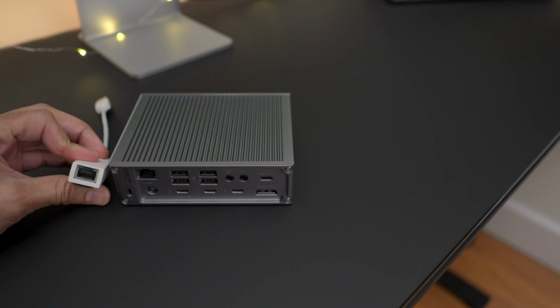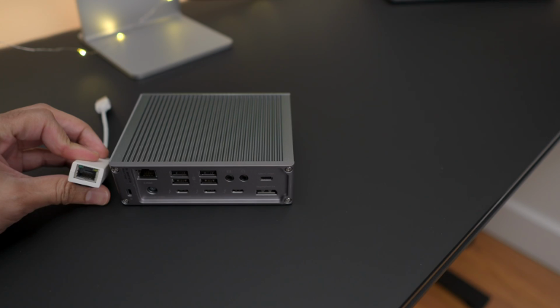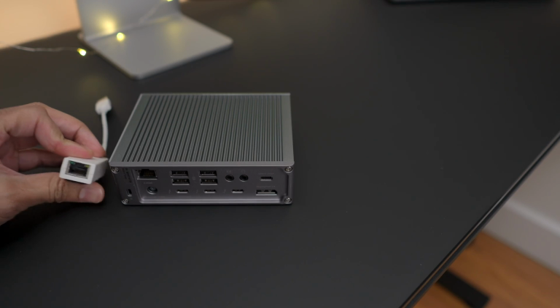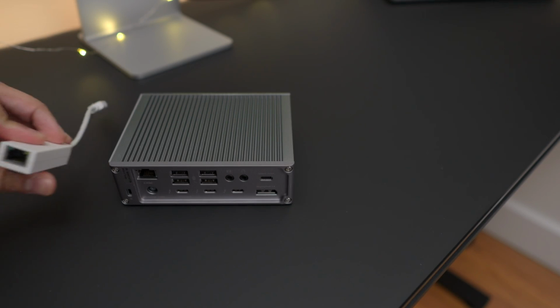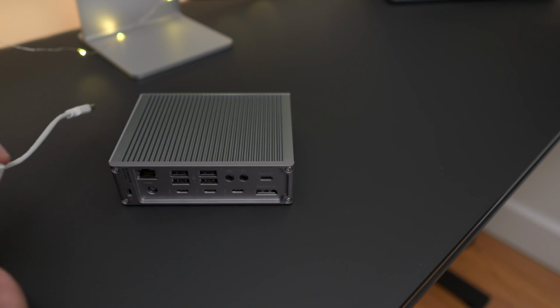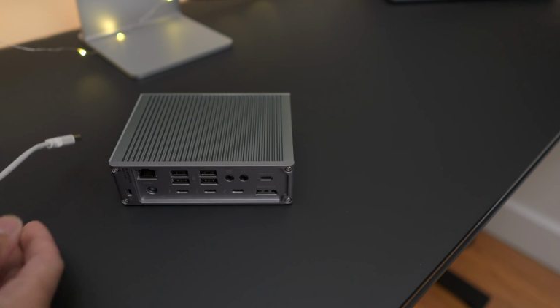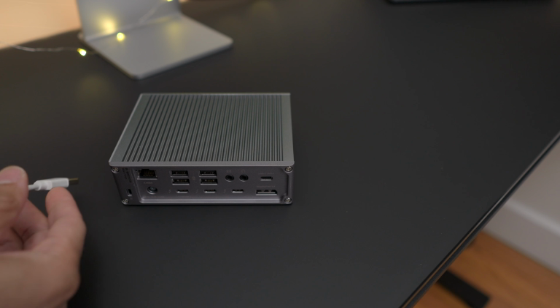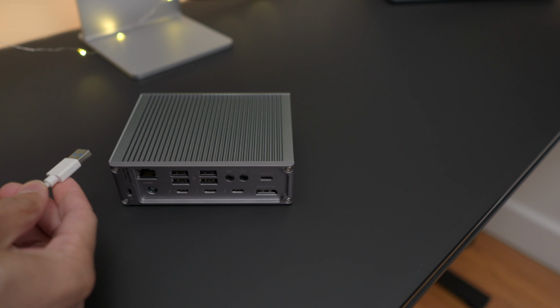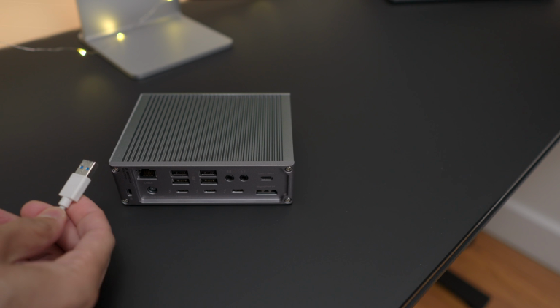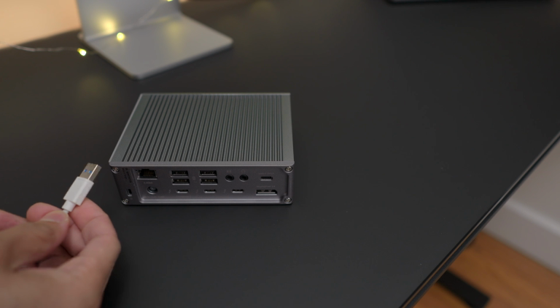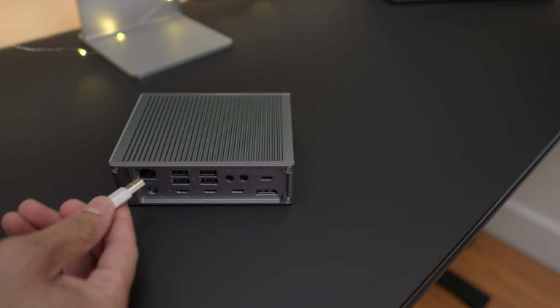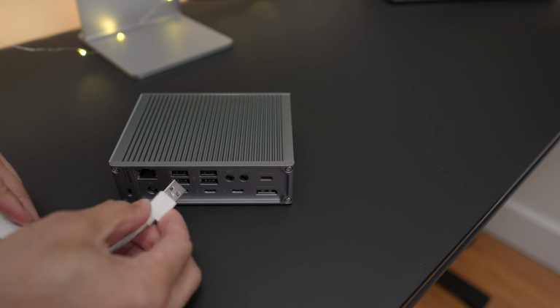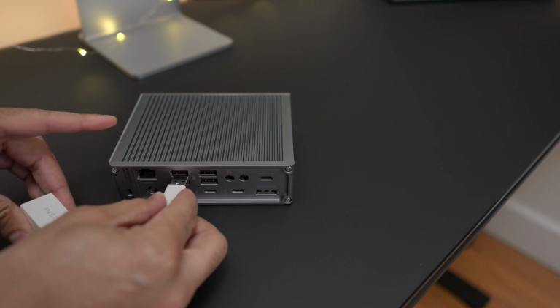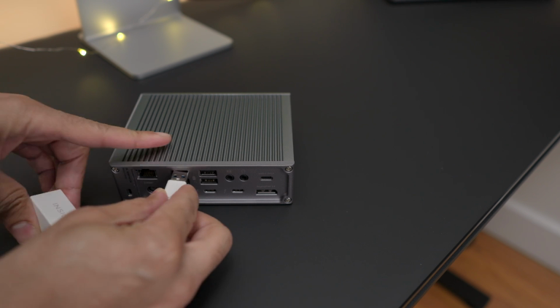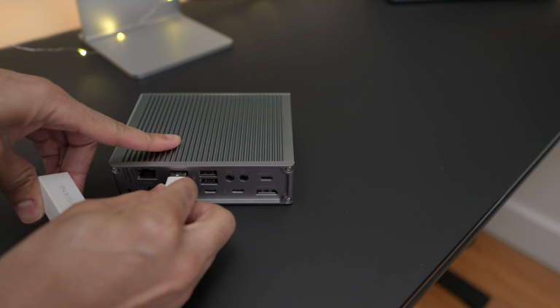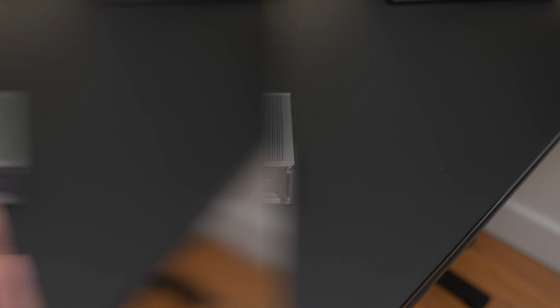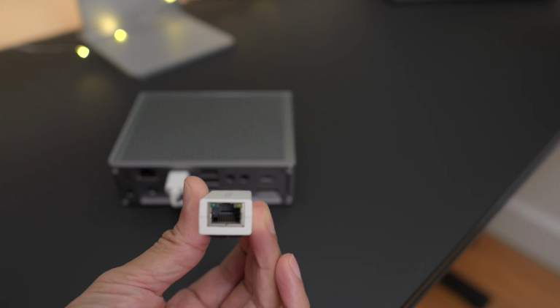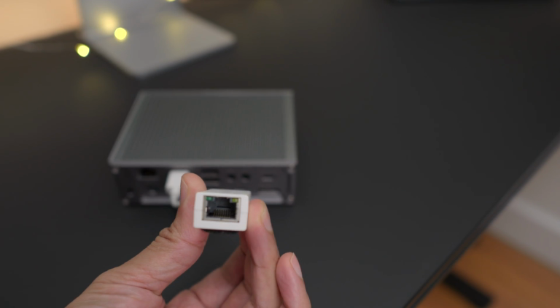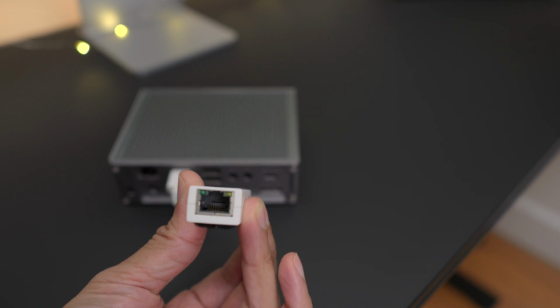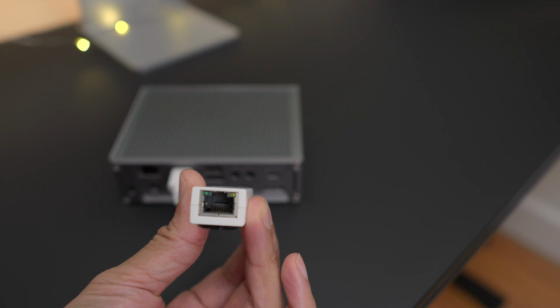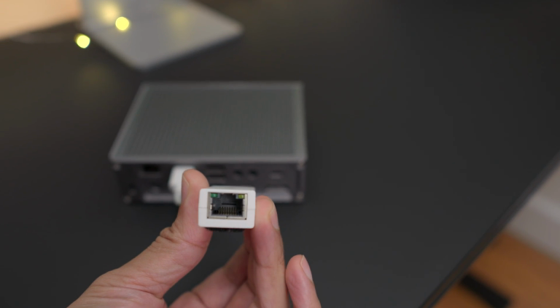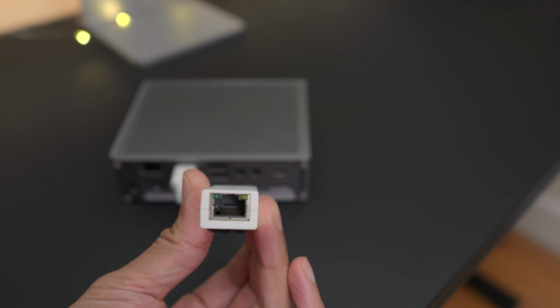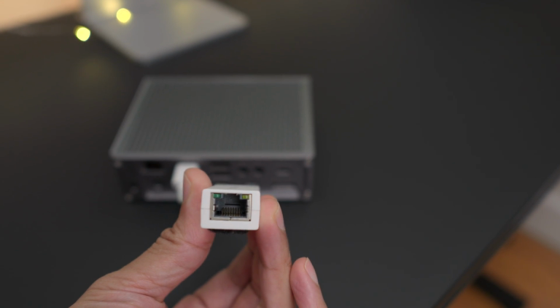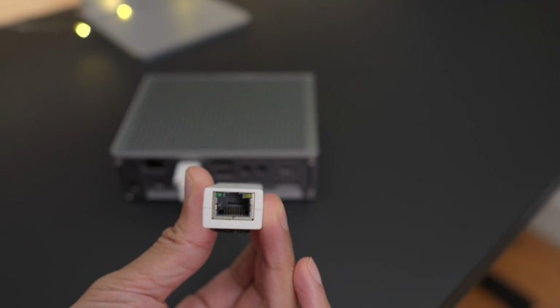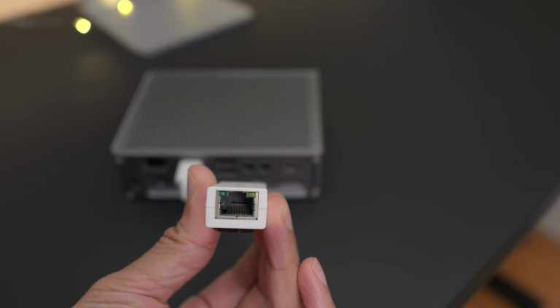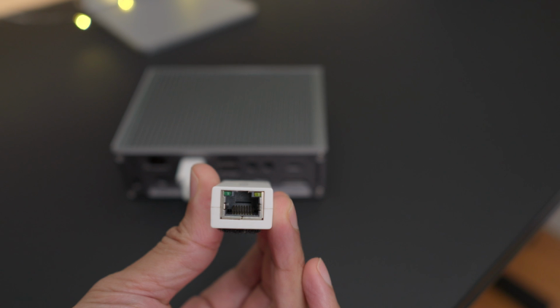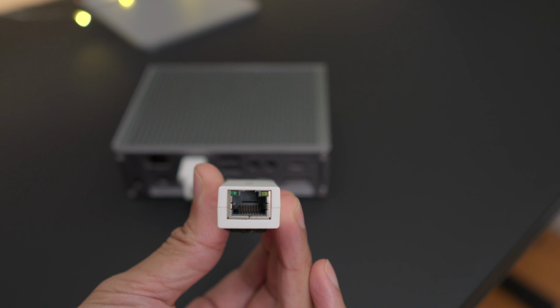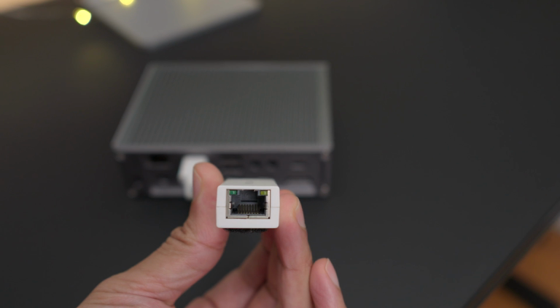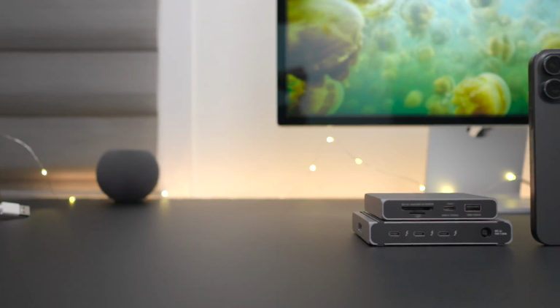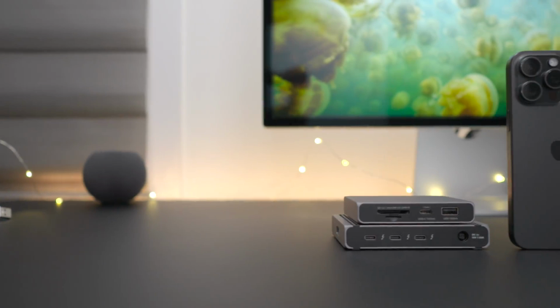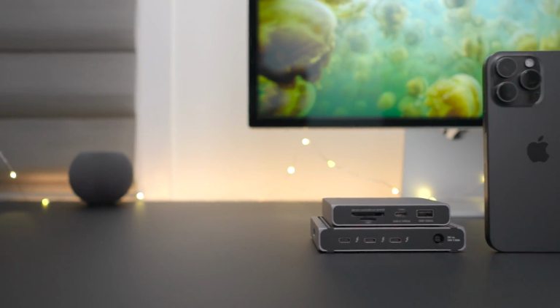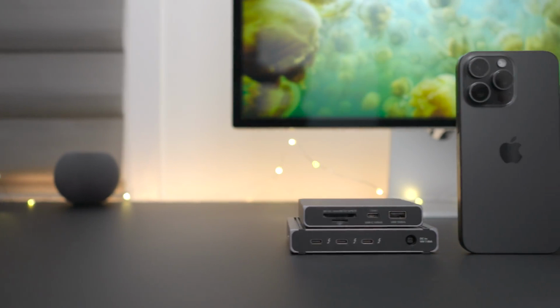However, you can simply use a USB-to-Ethernet adapter with the TS4 or Element Hub, which would work fine, as those don't use PCIe. And that's all there is to it.